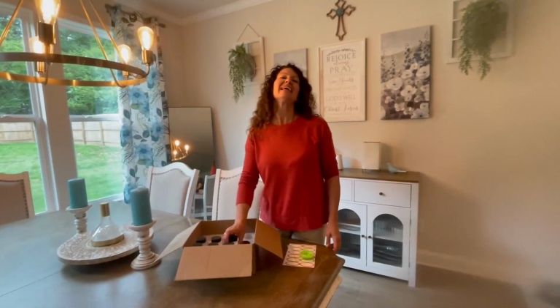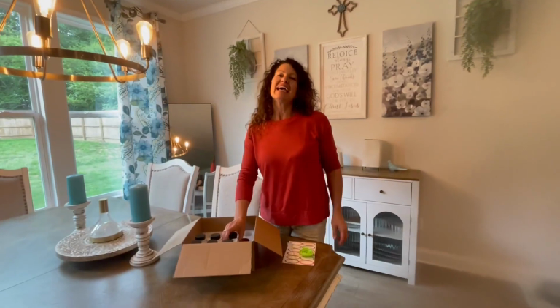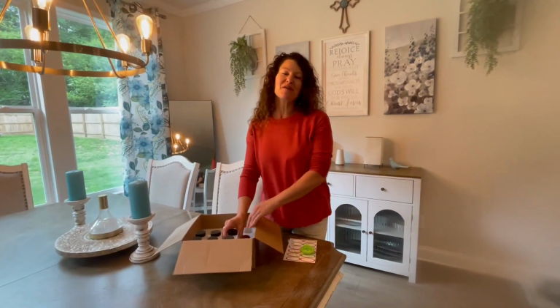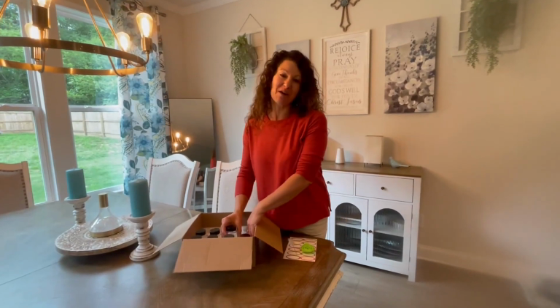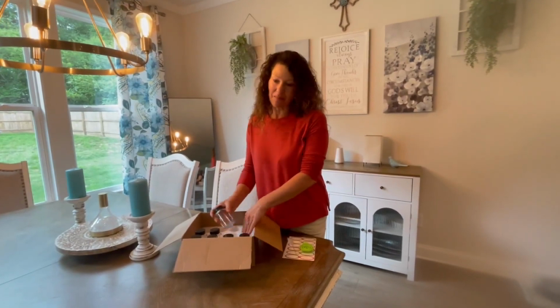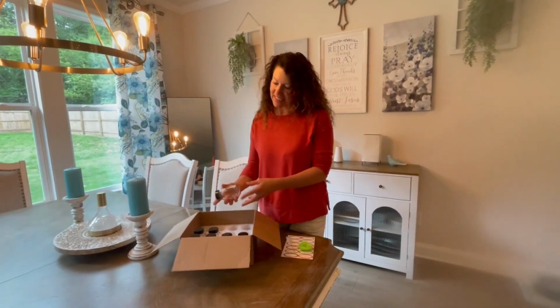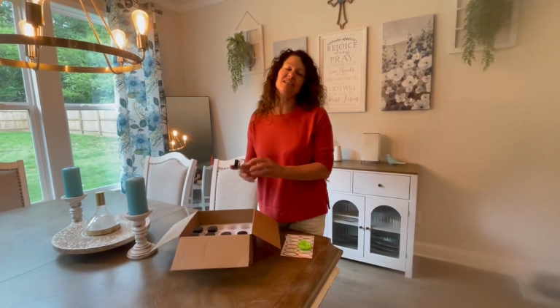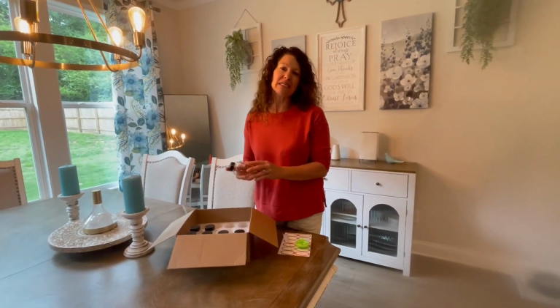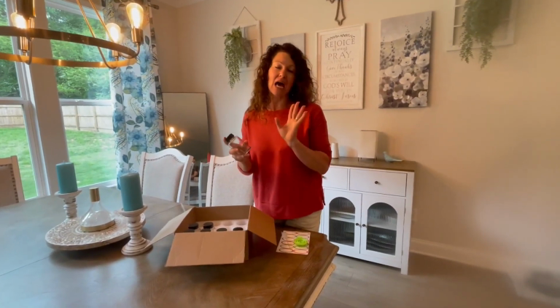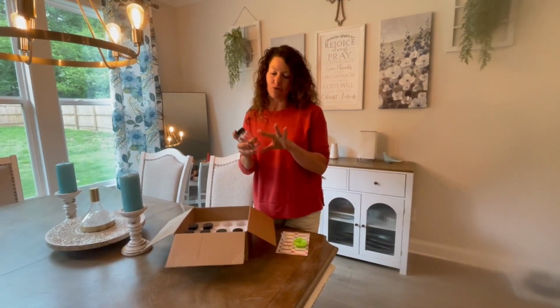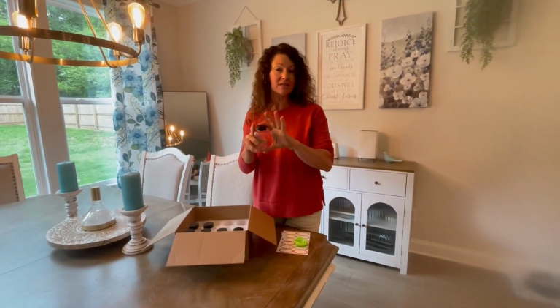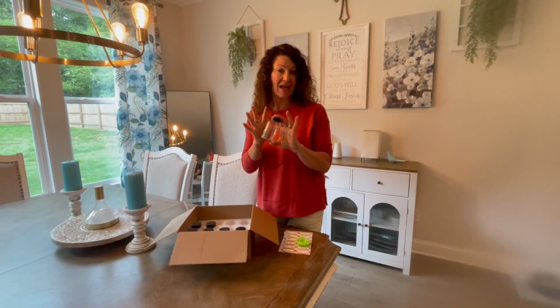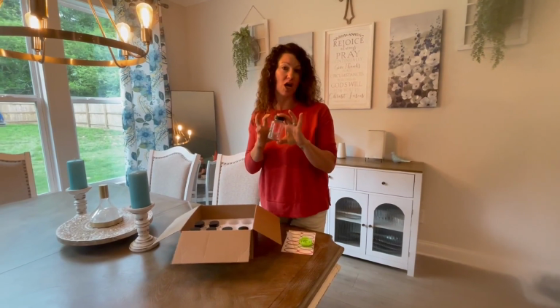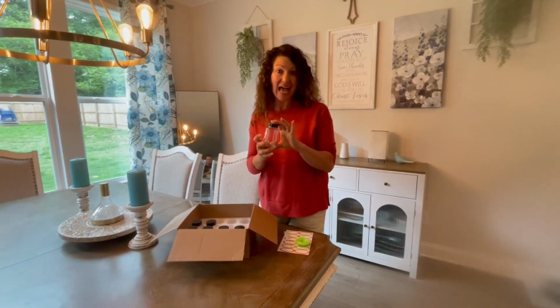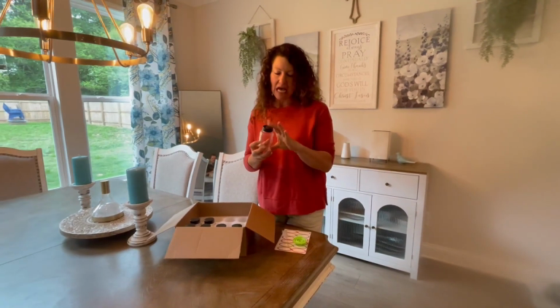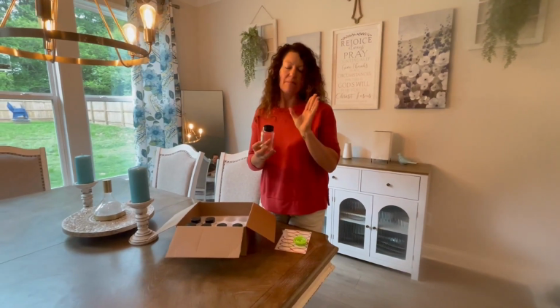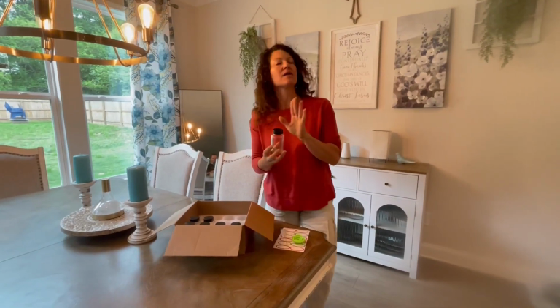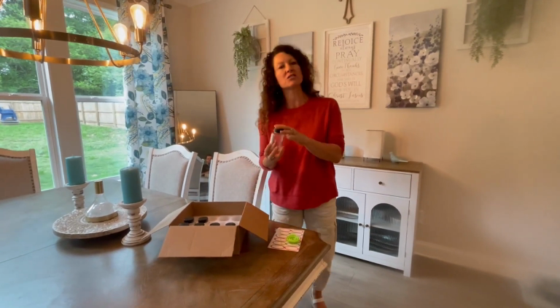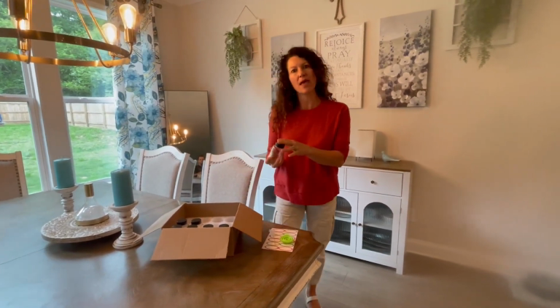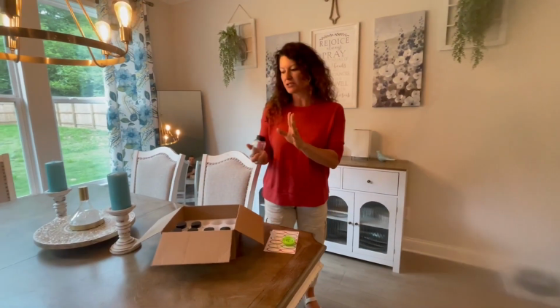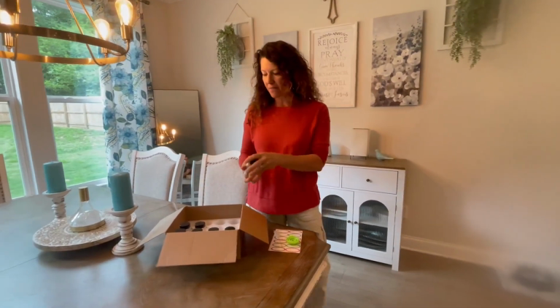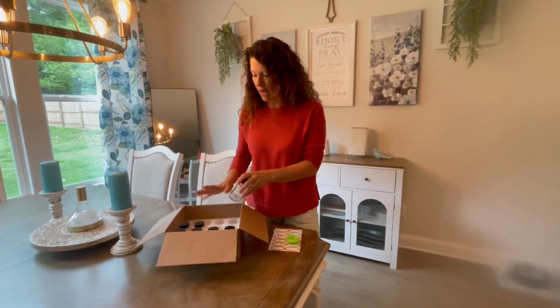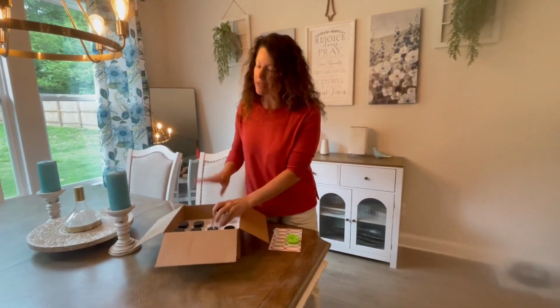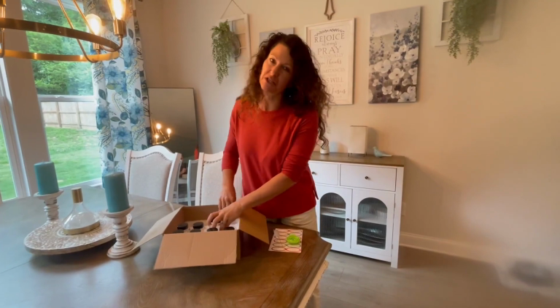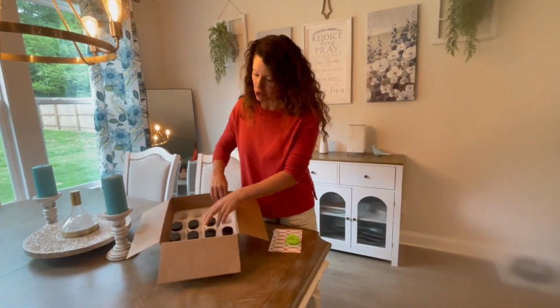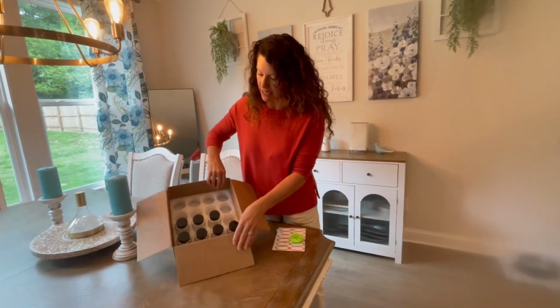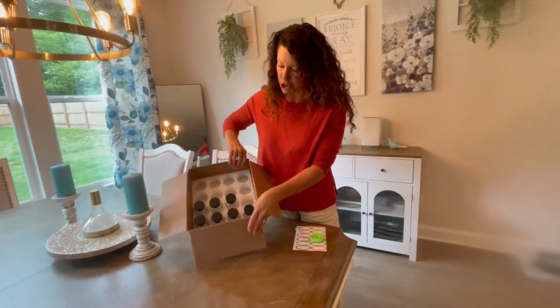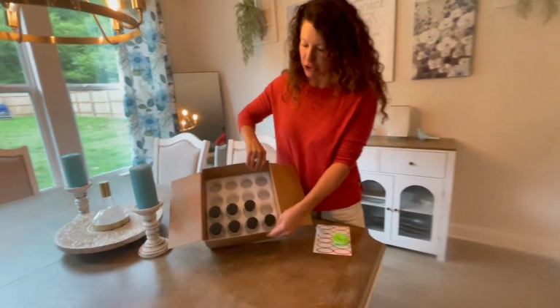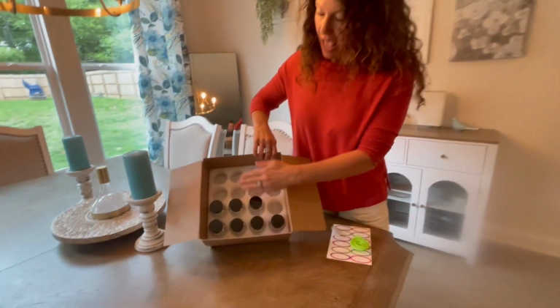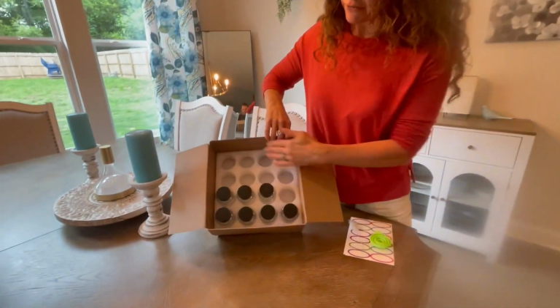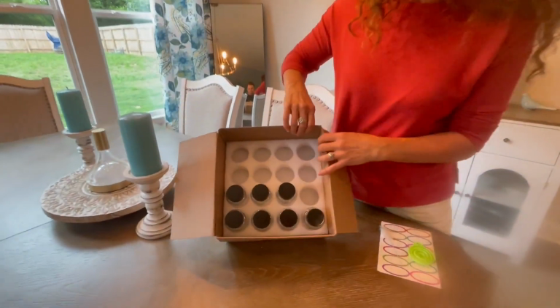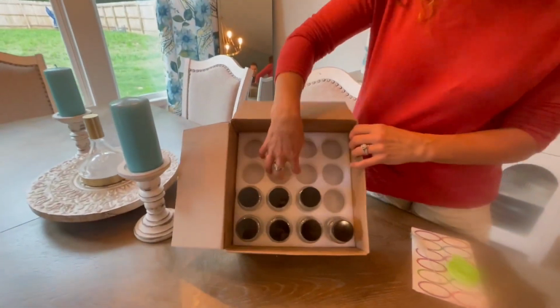Hey, jumping on quick to share with you about this 16-piece, 4-ounce glass jar set. I purchased these from Amazon, just got them in. I have some of them in the dishwasher already, but I just want to show you first off how nicely everything was packed.